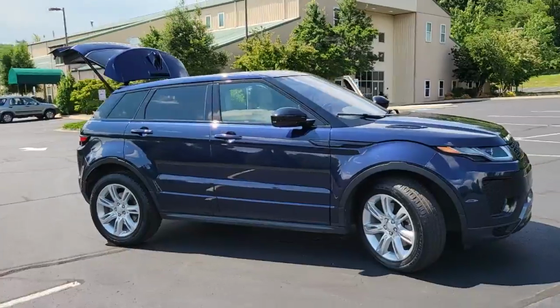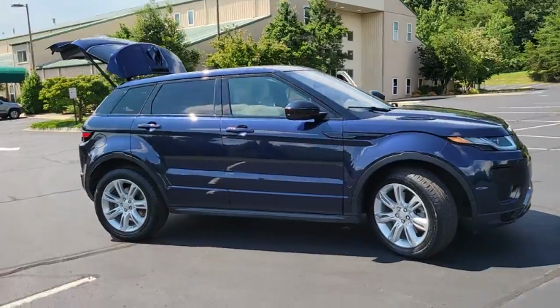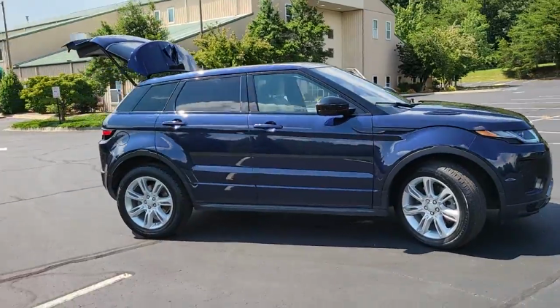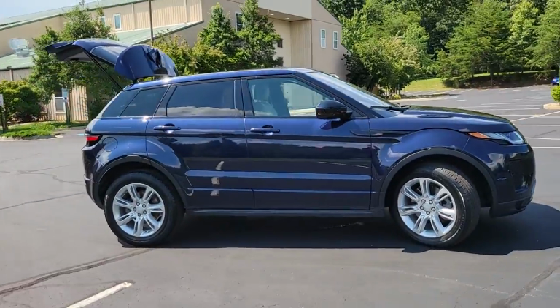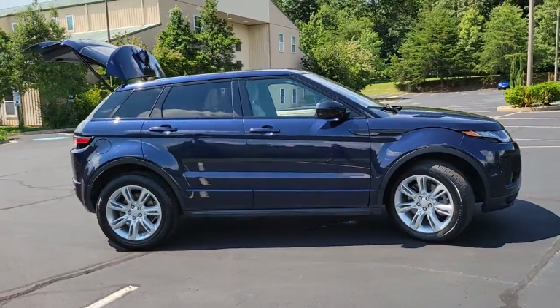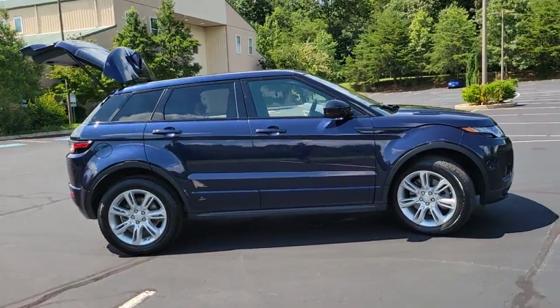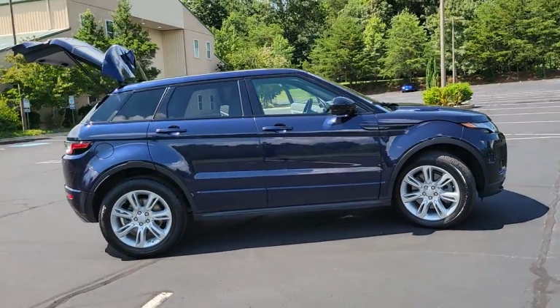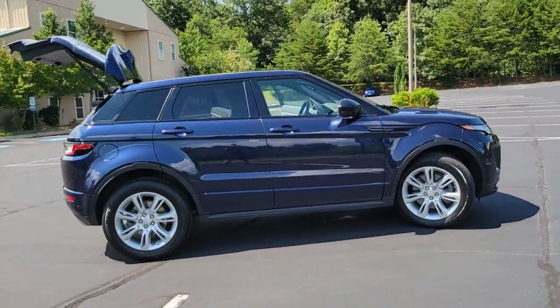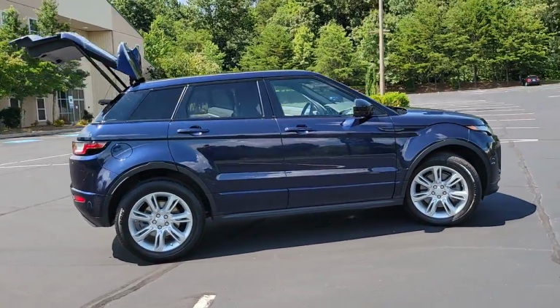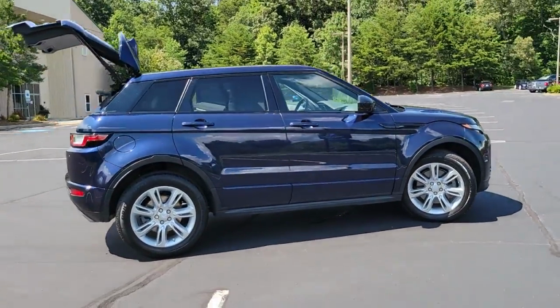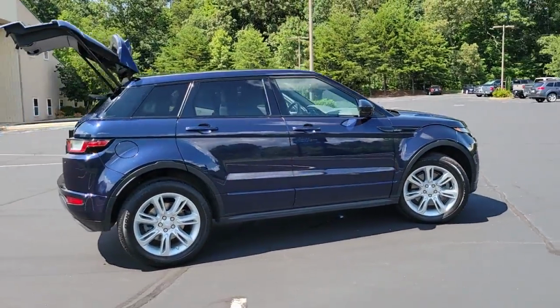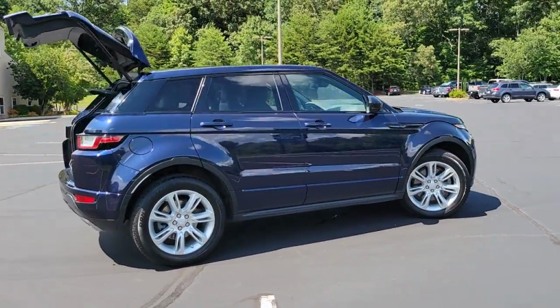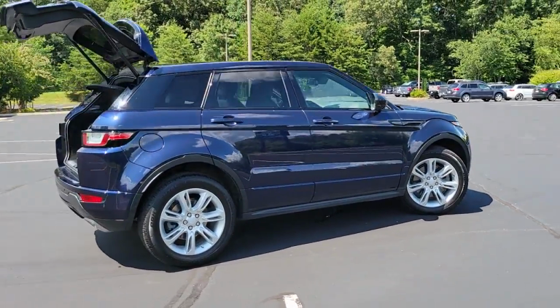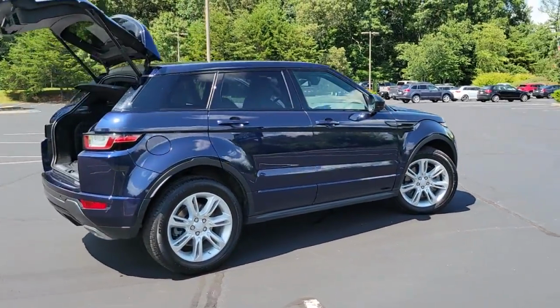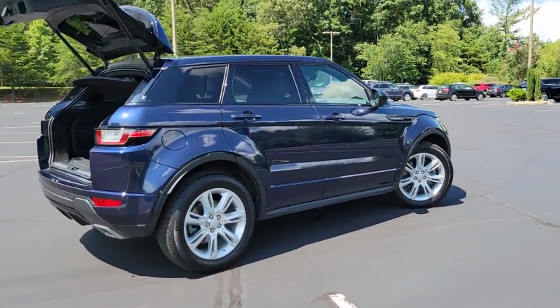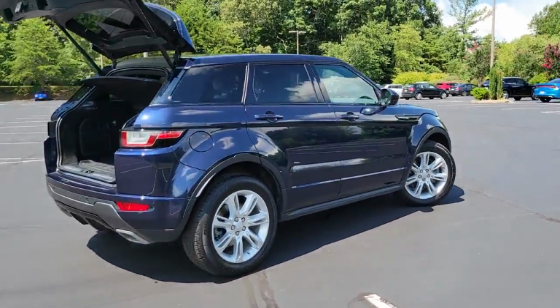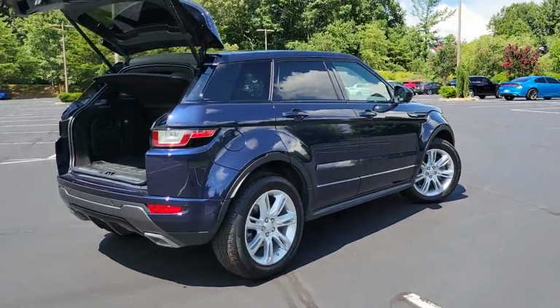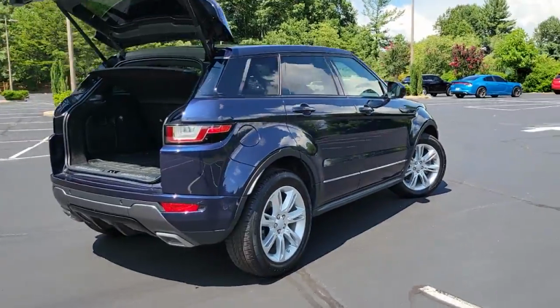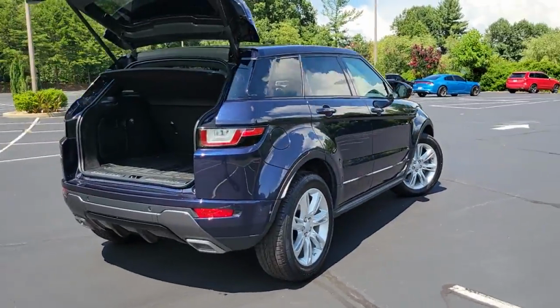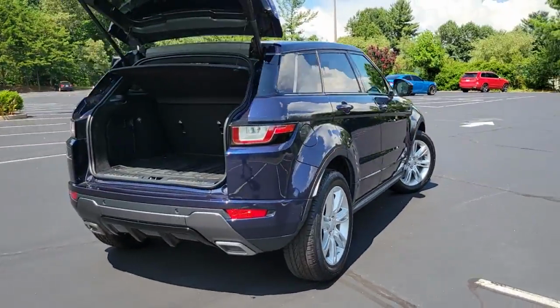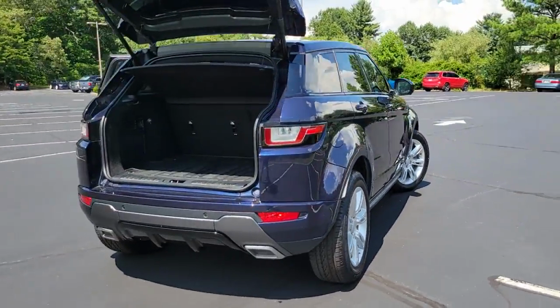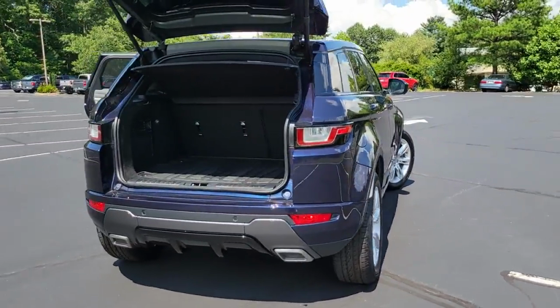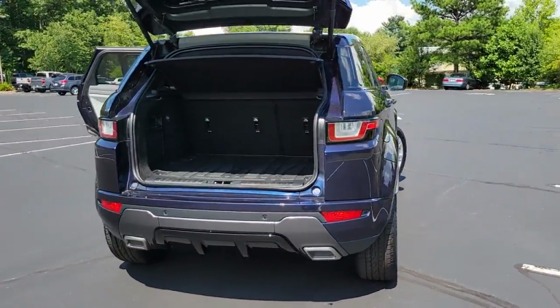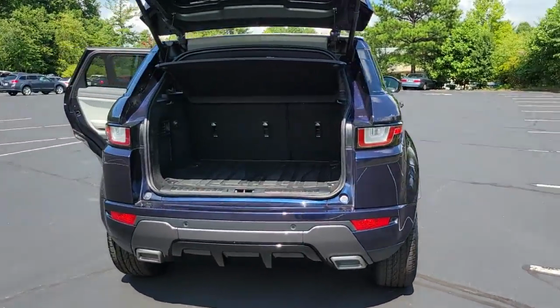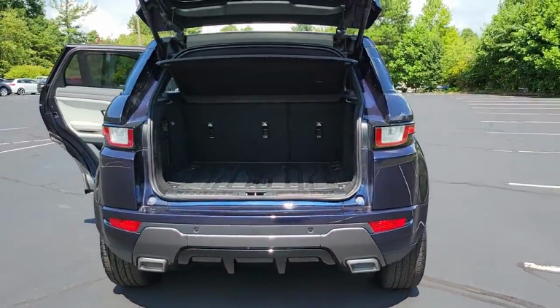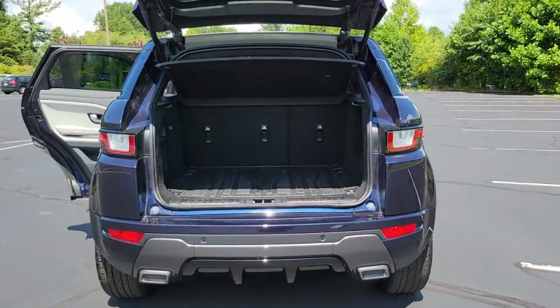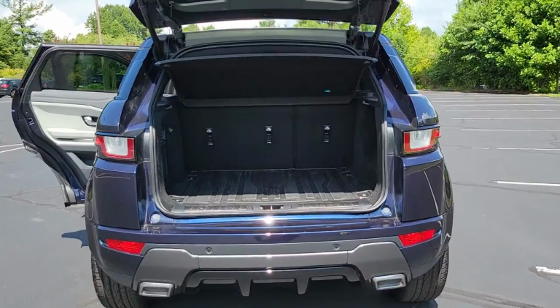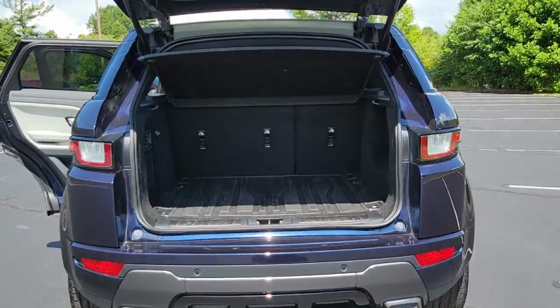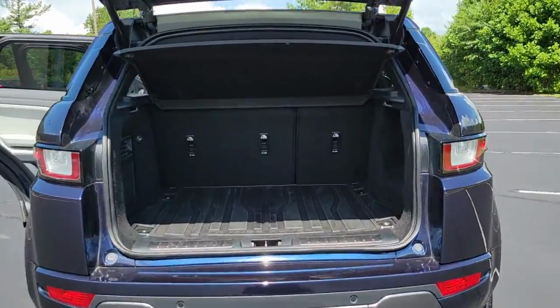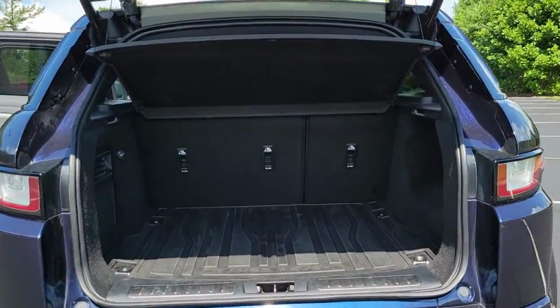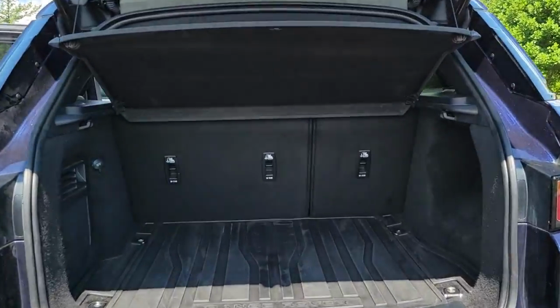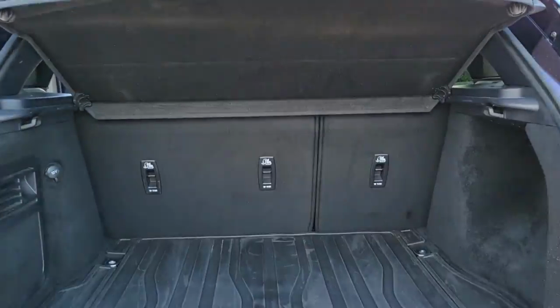You will be amazed by this 2018 Land Rover Range Rover Evoque. With less than 20,000 miles on the odometer, this vehicle stands out from the rest.